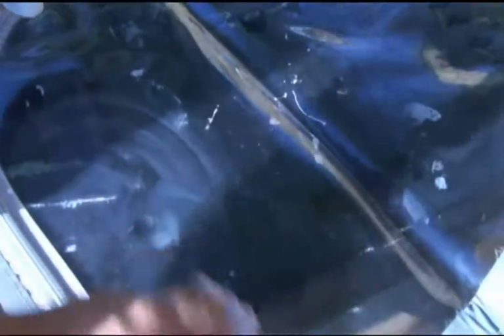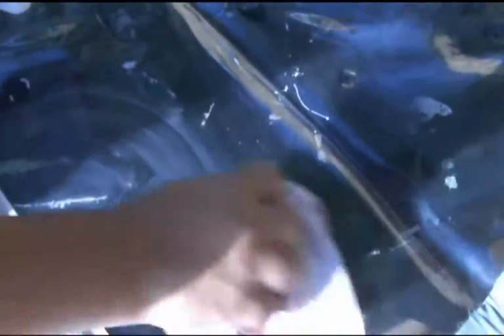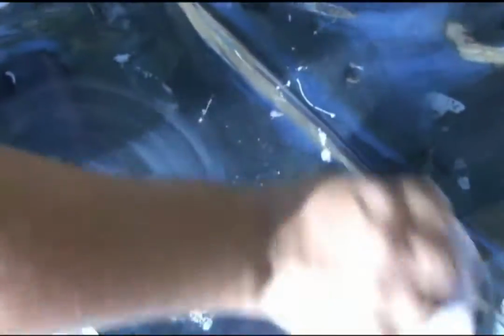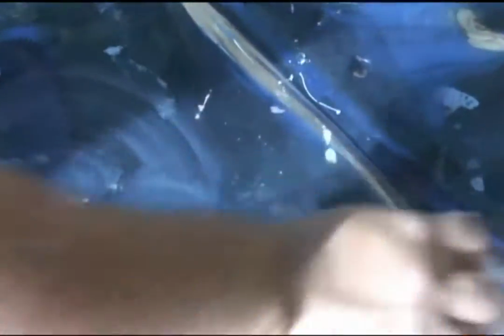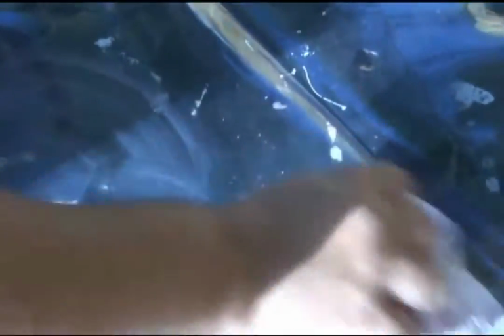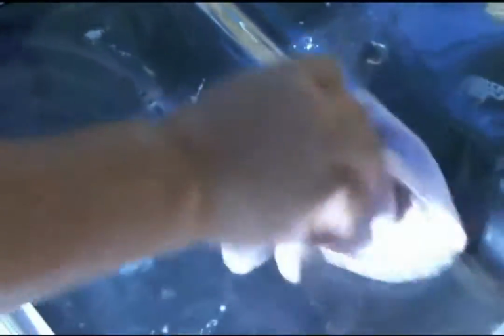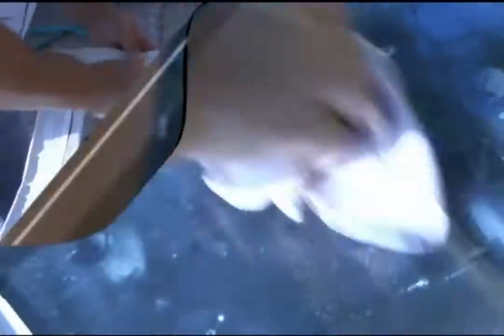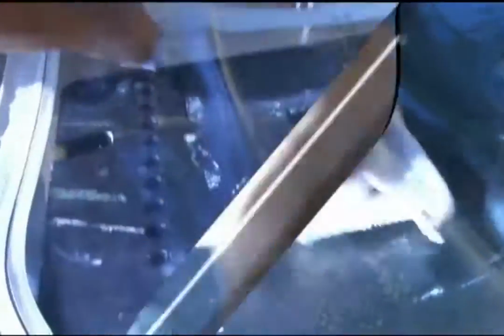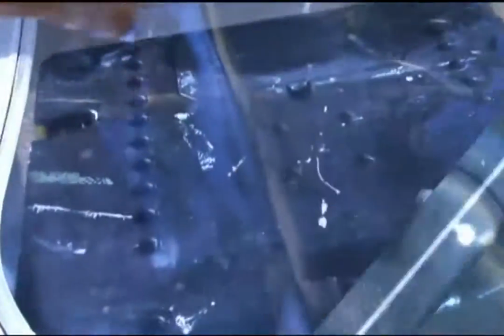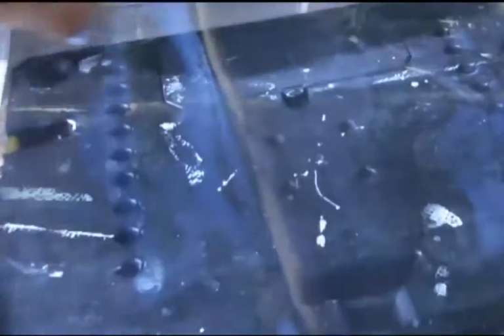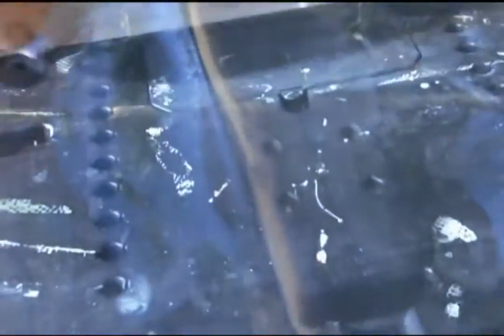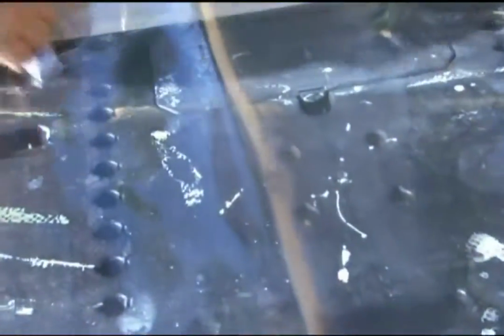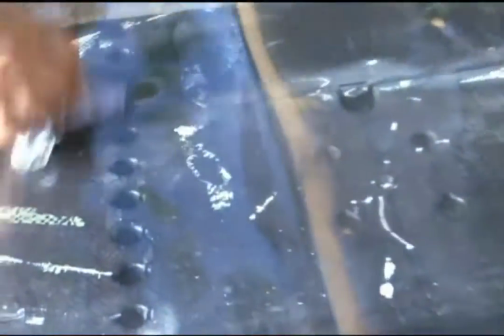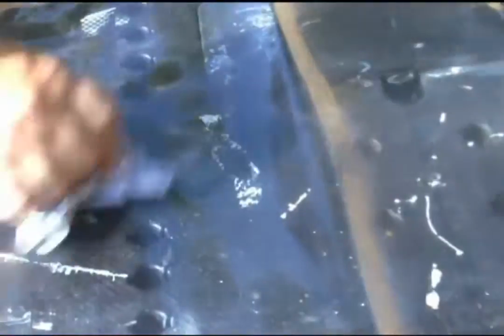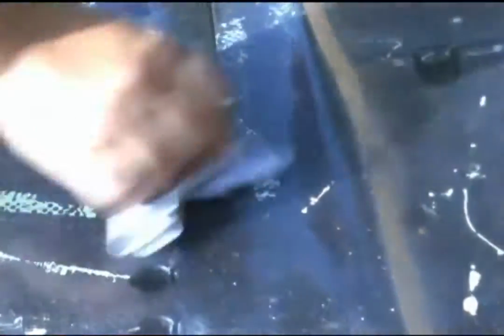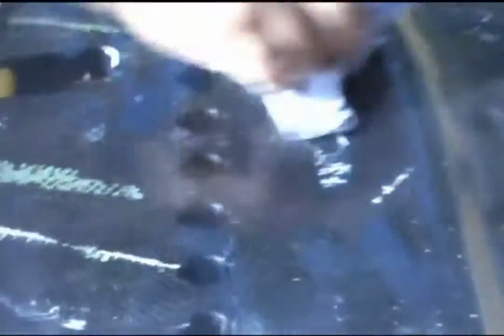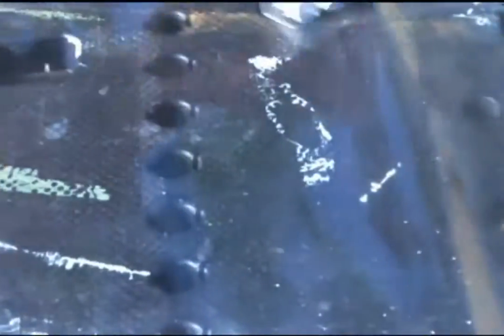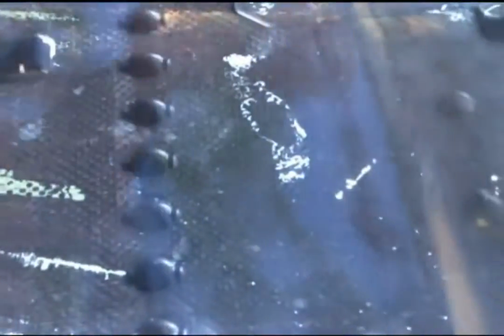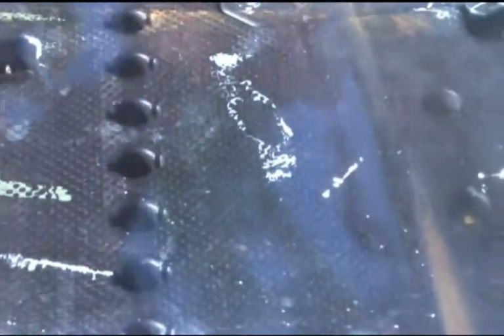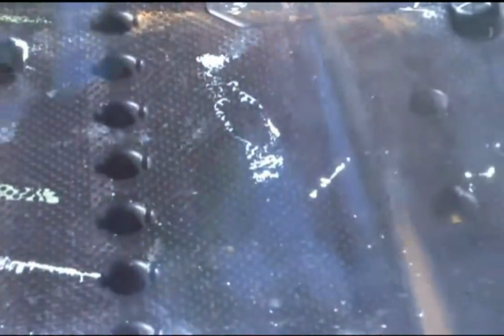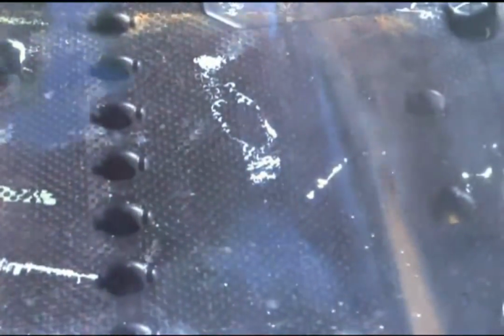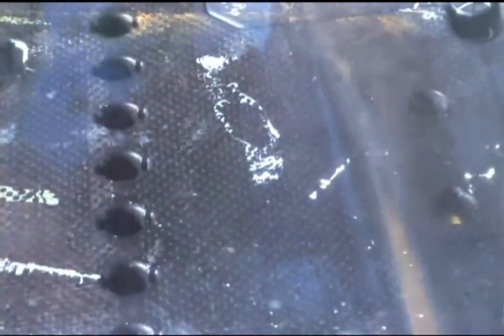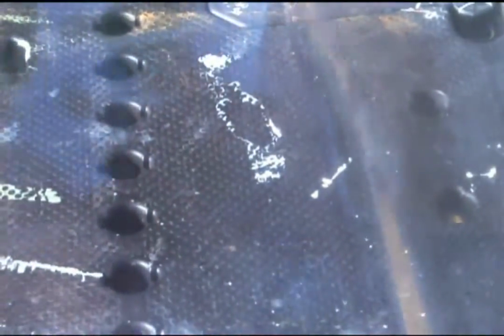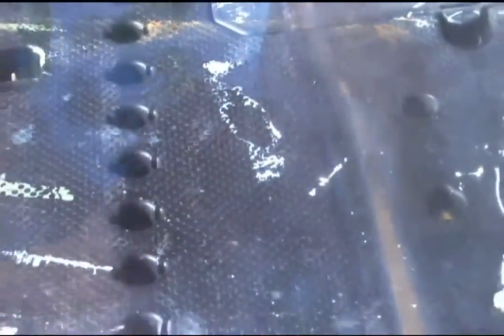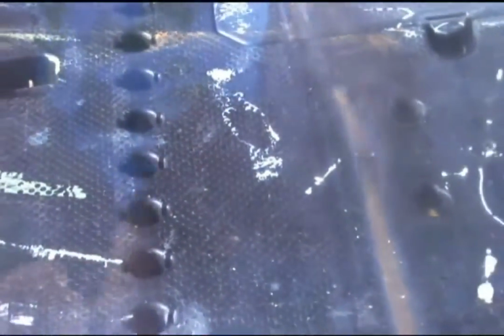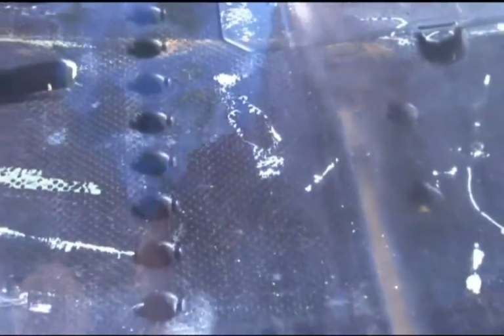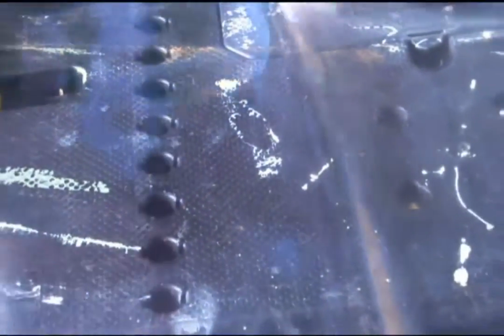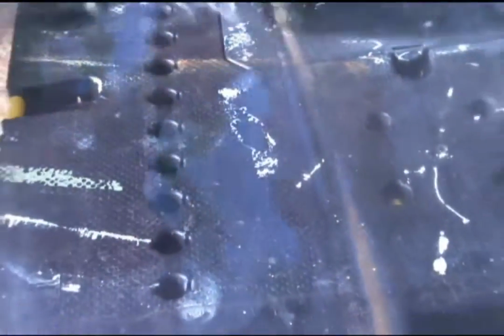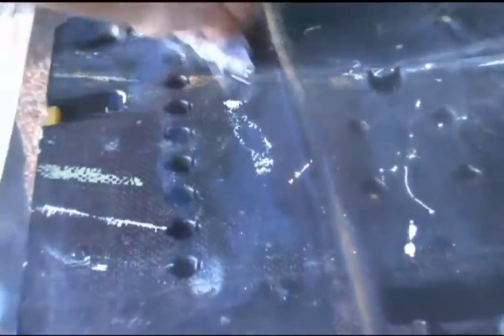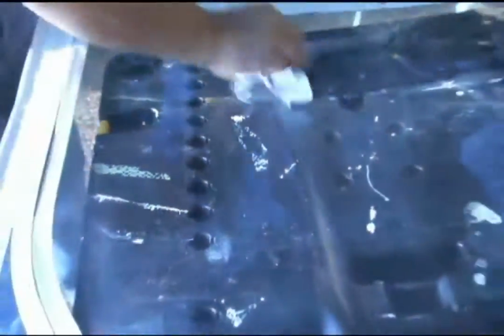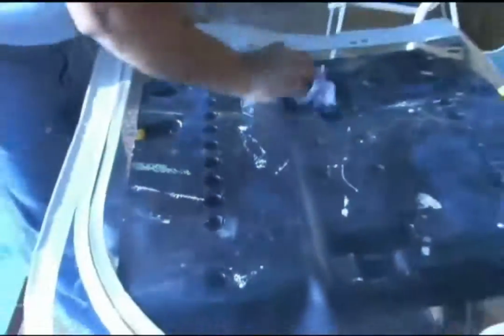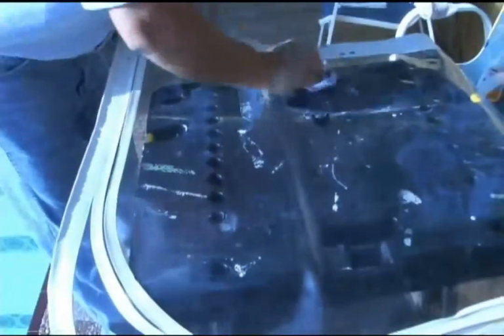Once the polish has dried, take a clean cloth and buff it out. It will buff to a very nice sparkling shine, as you can see here.